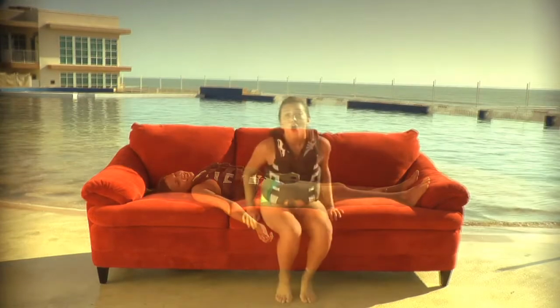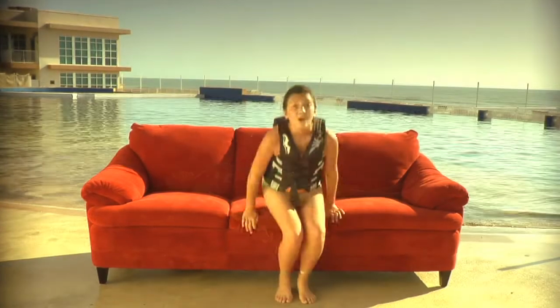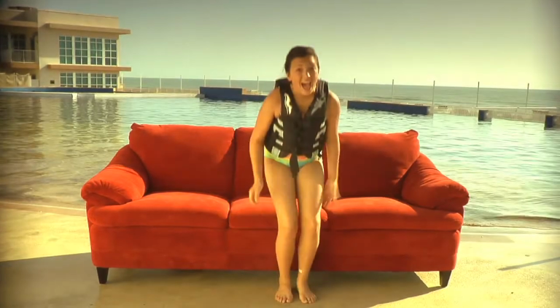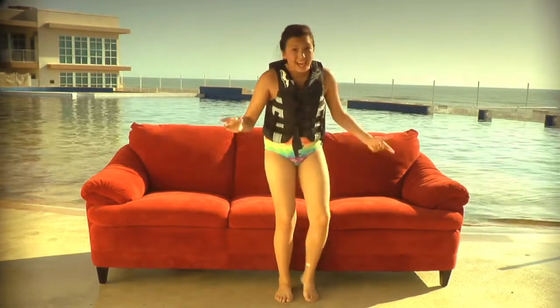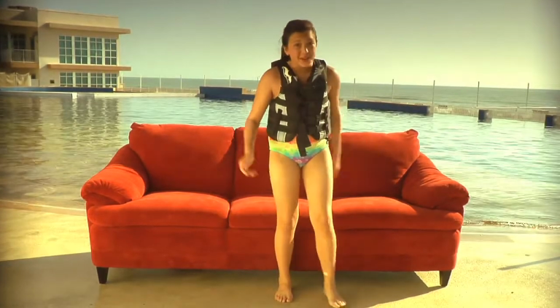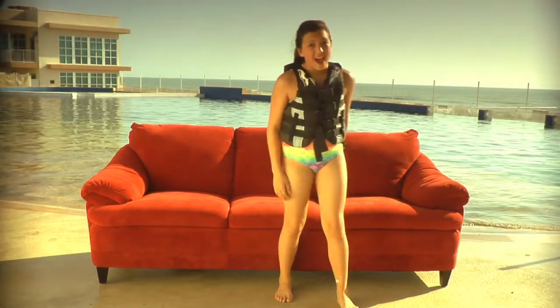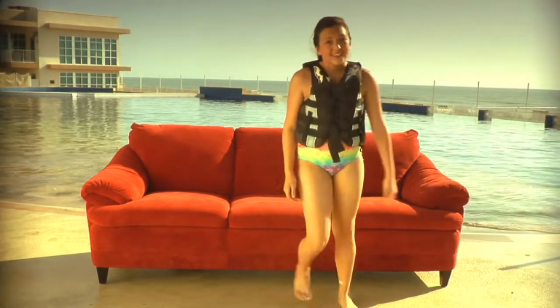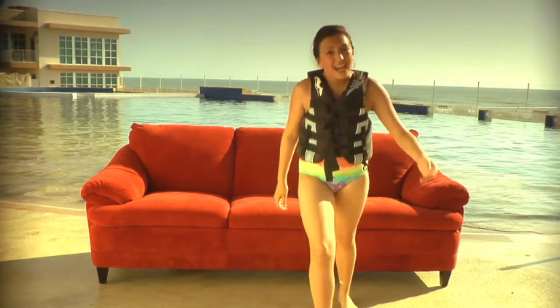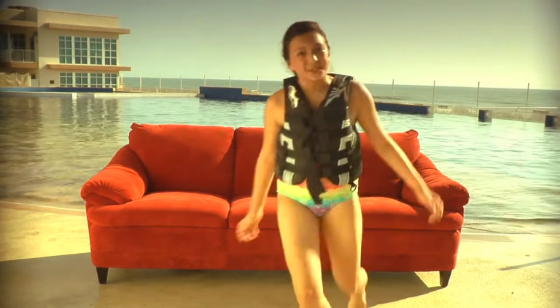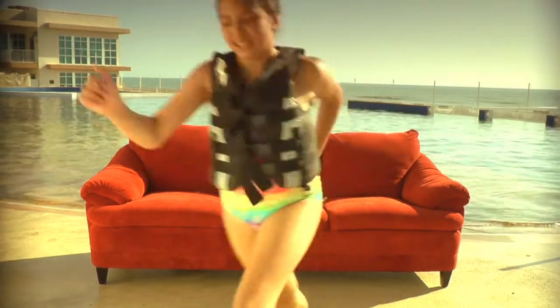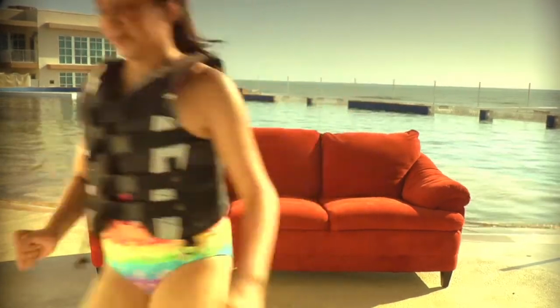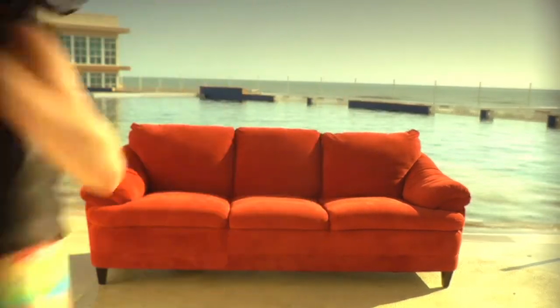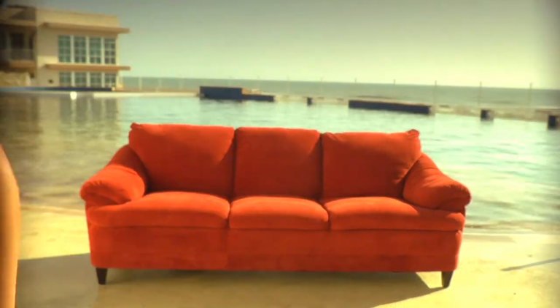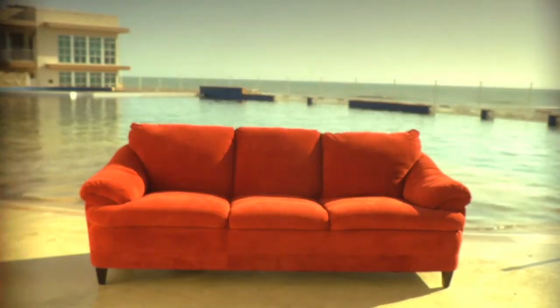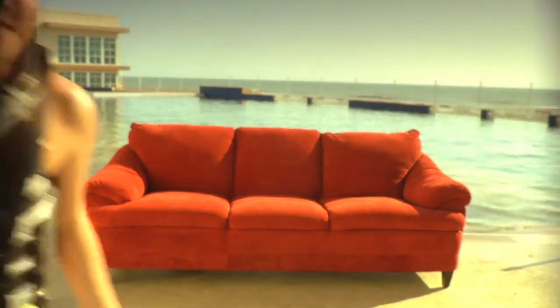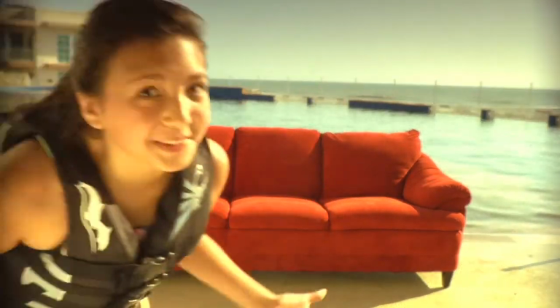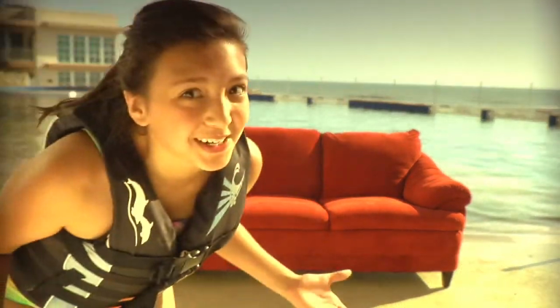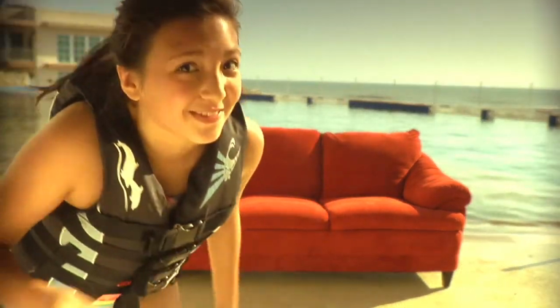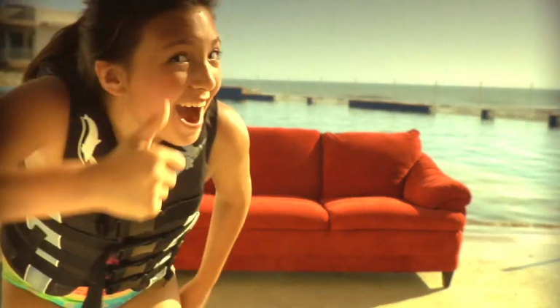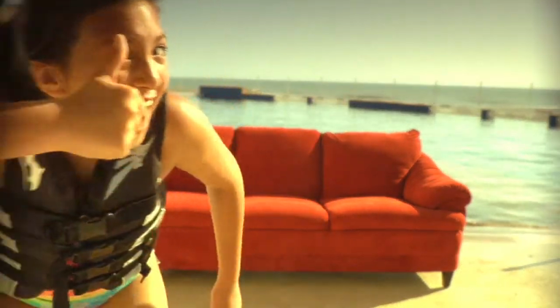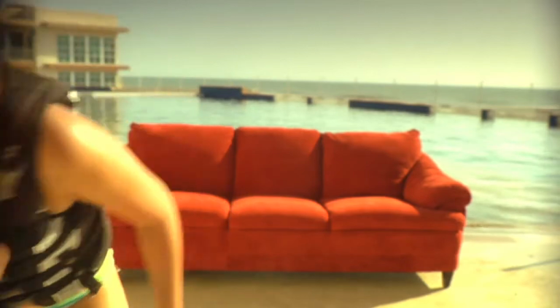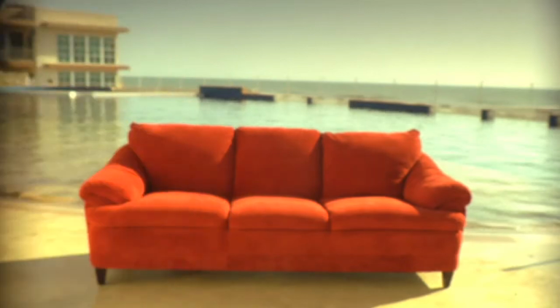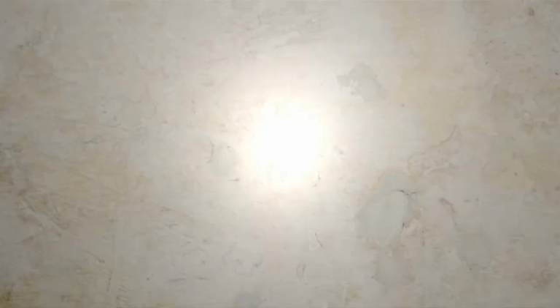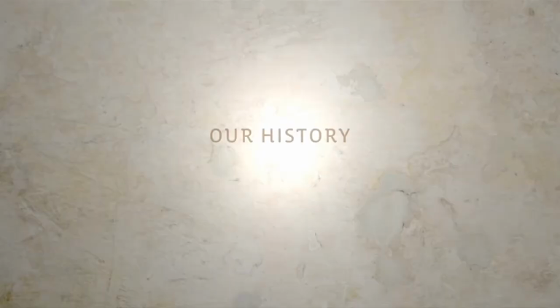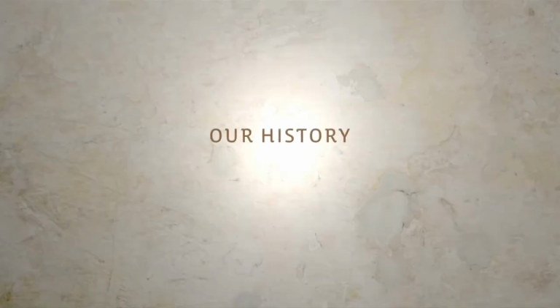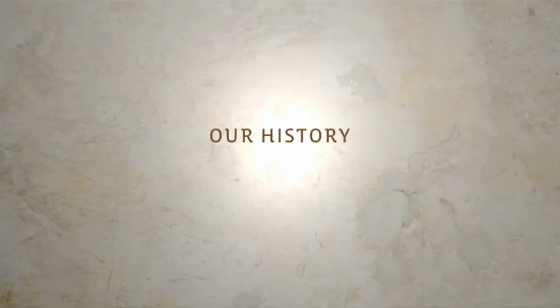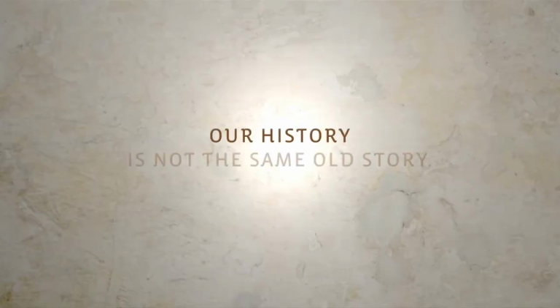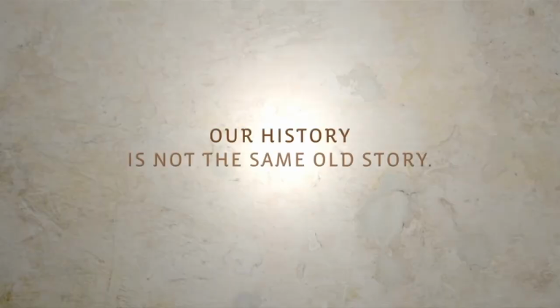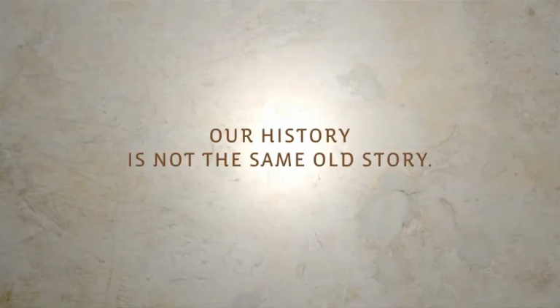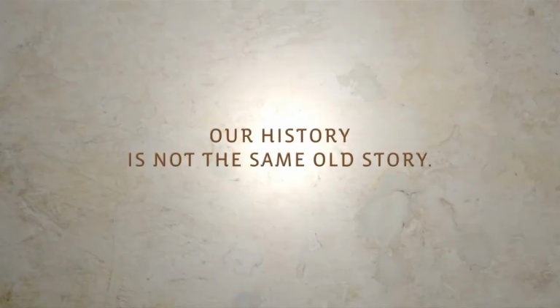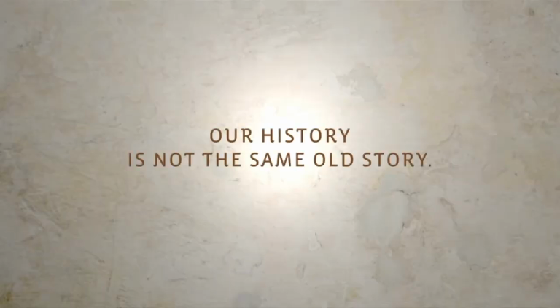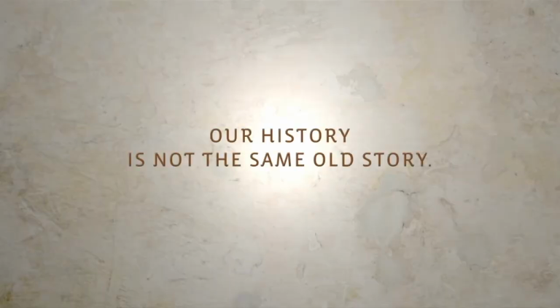Well, I gotta go now. I have a kayak trip to get to. It's ecotourism. Our history is not the same old story.